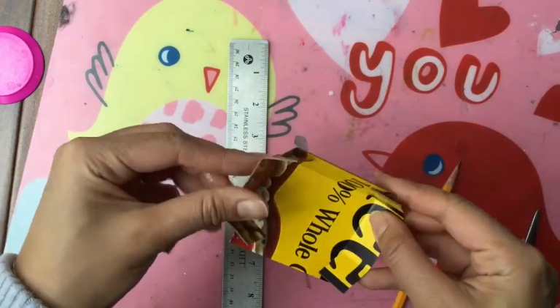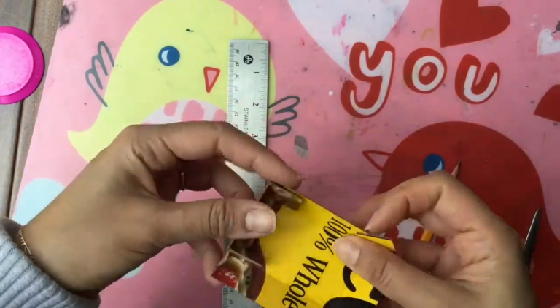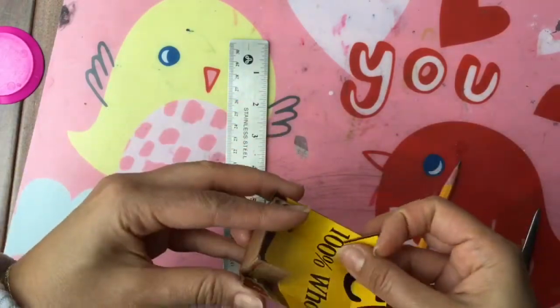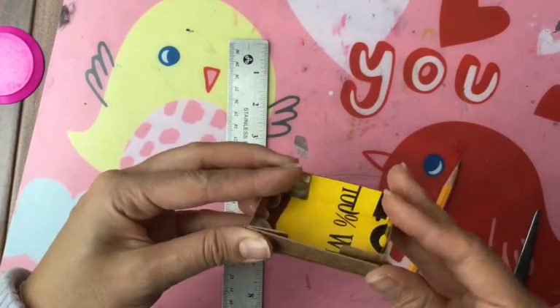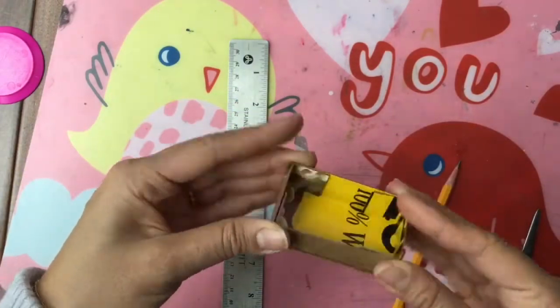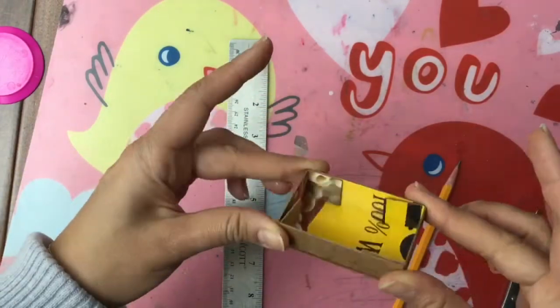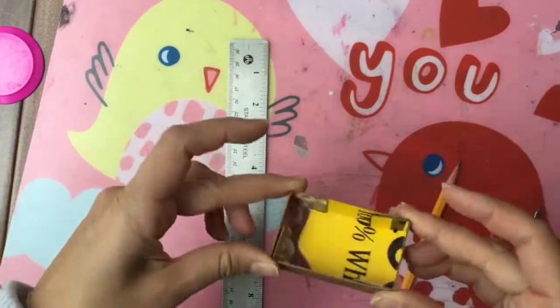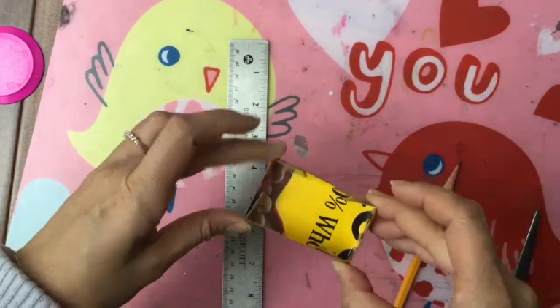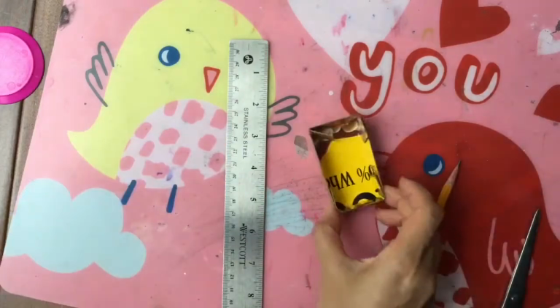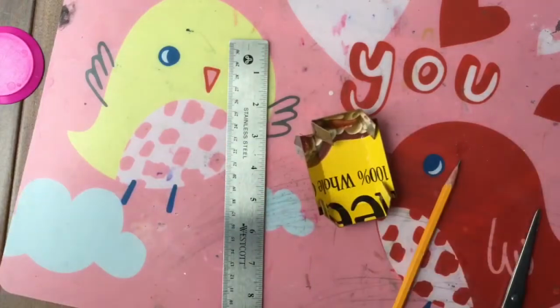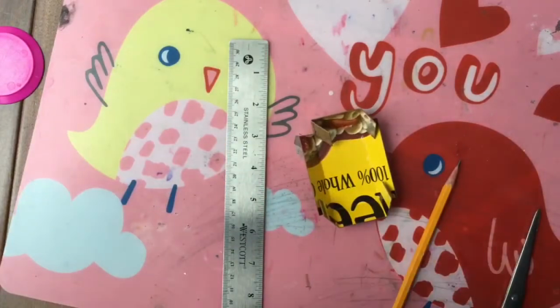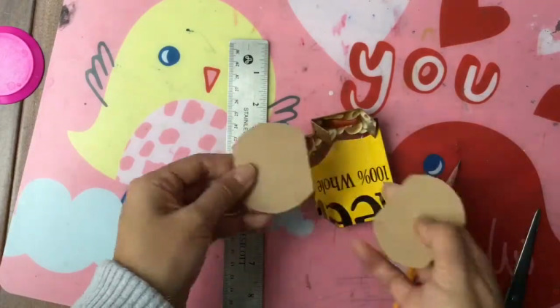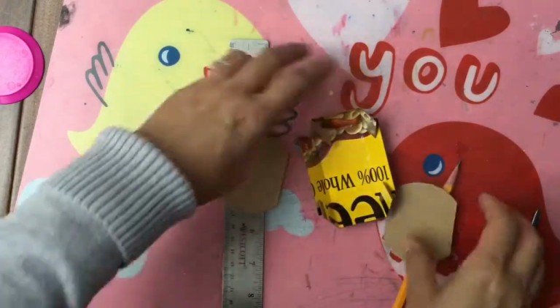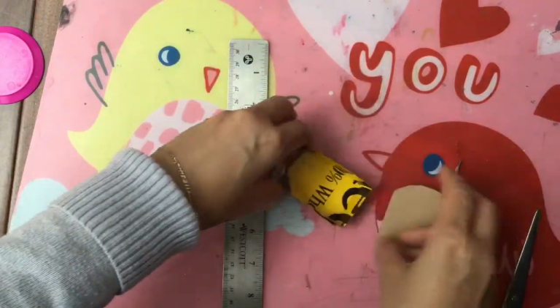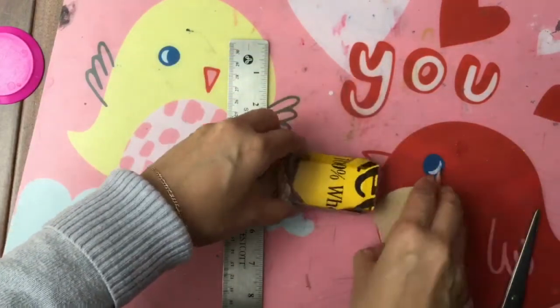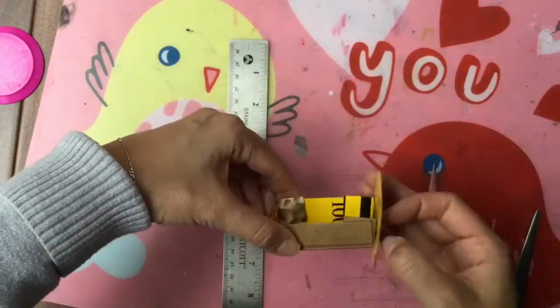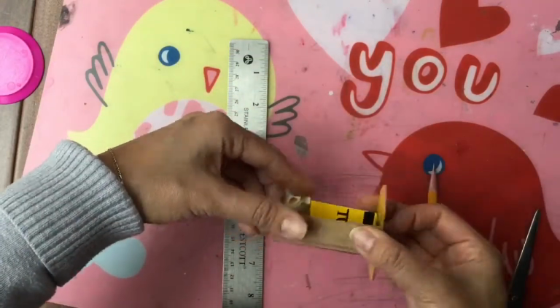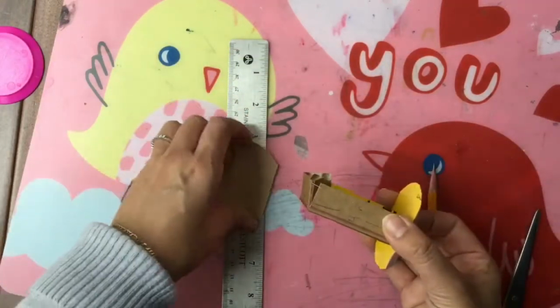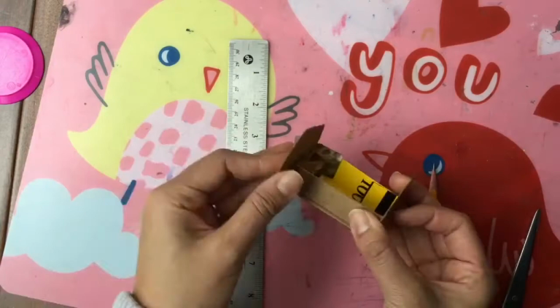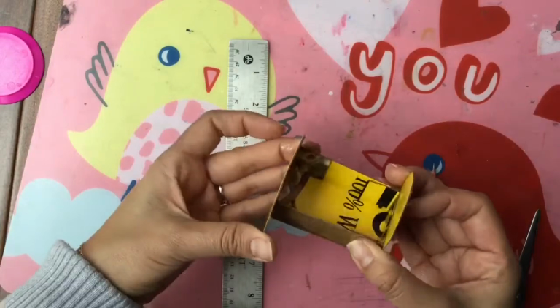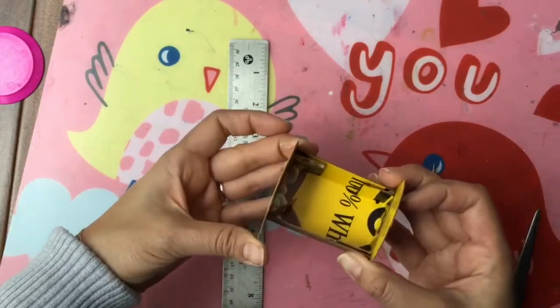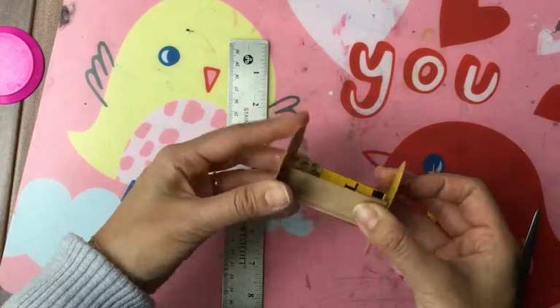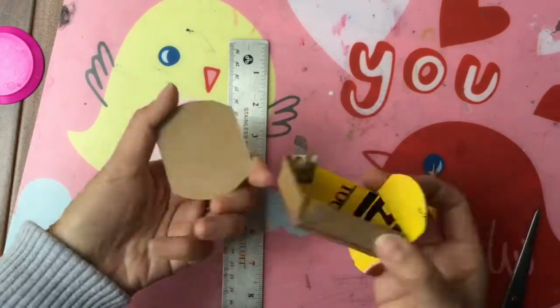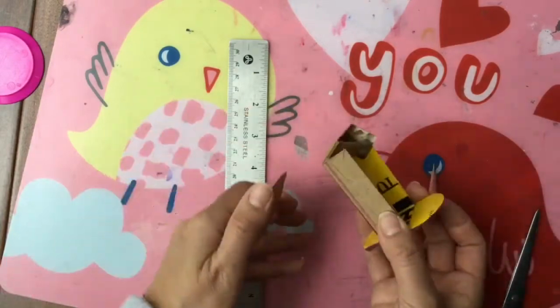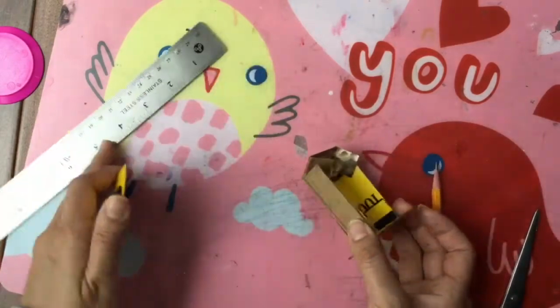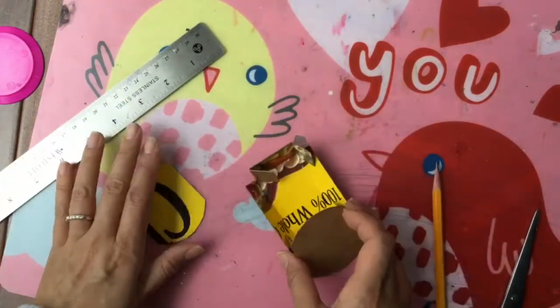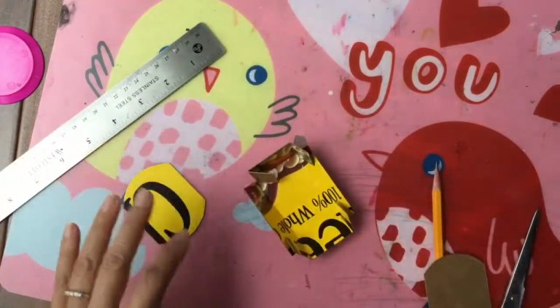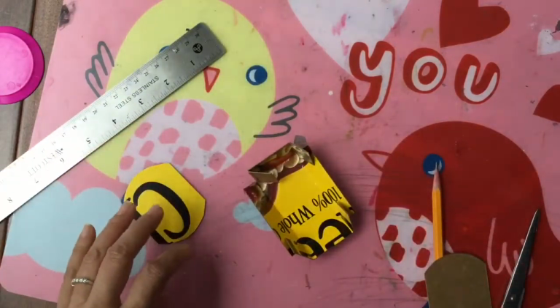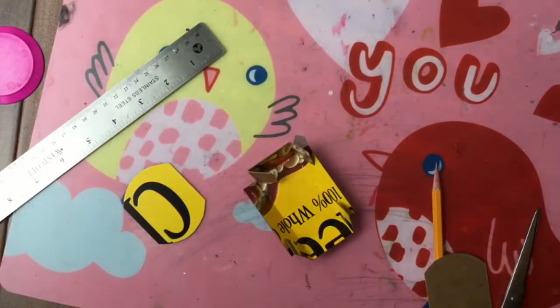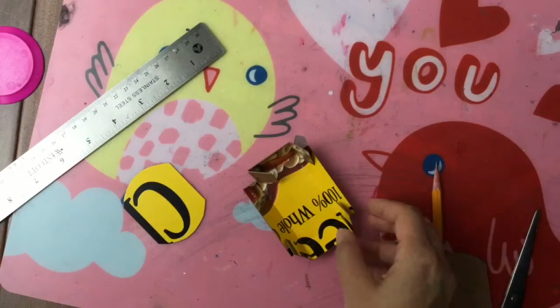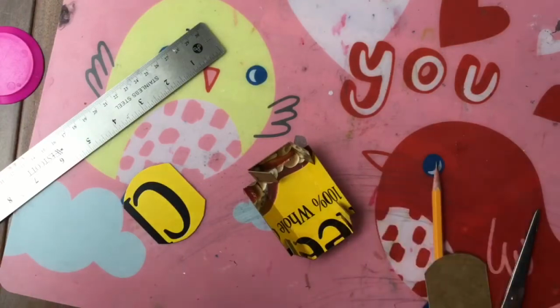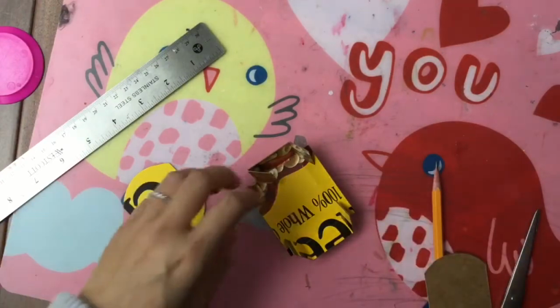Now we can fold it in and we have this little box — isn't that cute! So now we have our two pieces and our box, and we need to put it together and cover it up so that it looks nice and new, so it doesn't look like a Cheerios box.